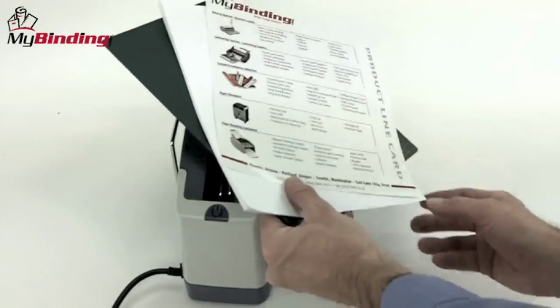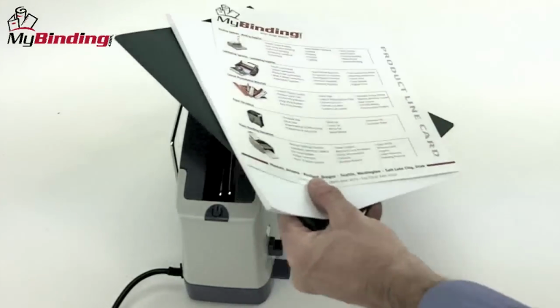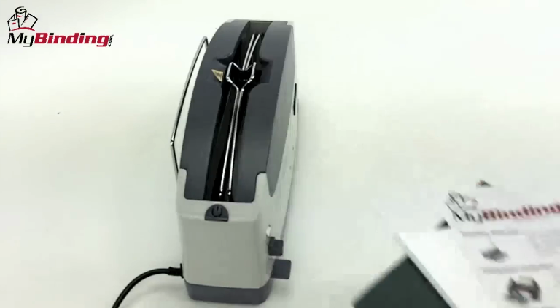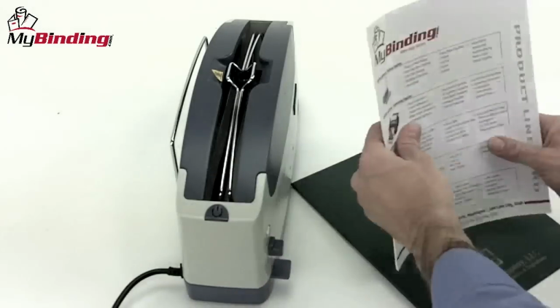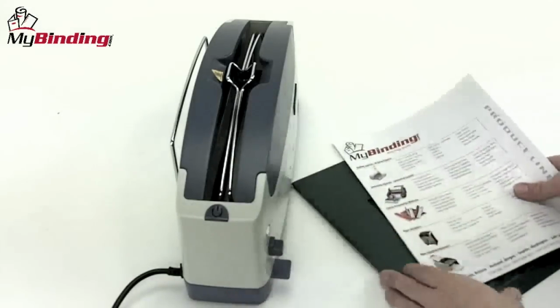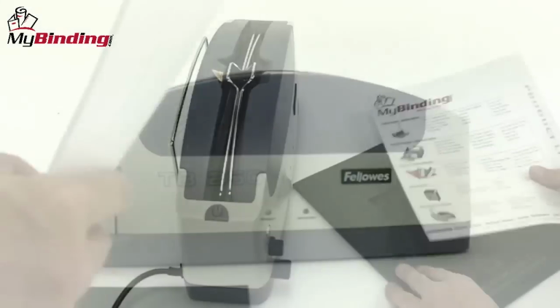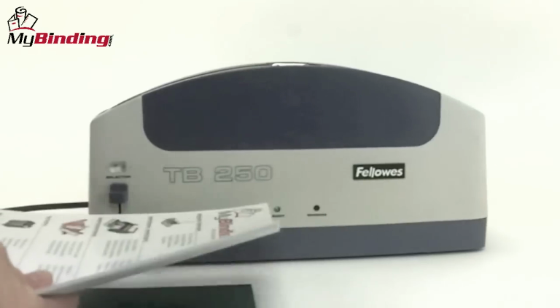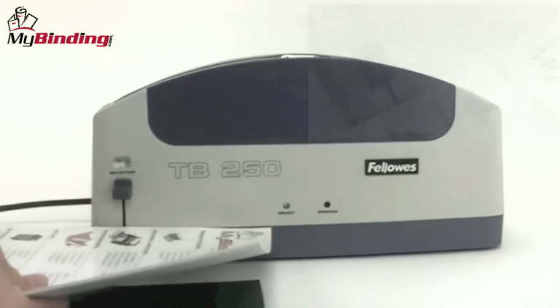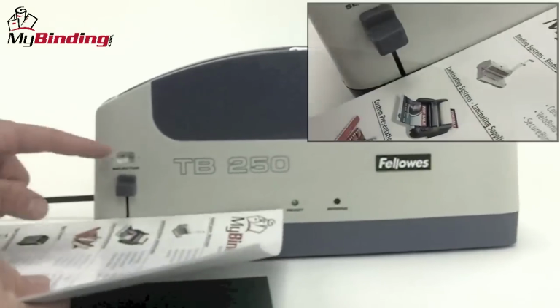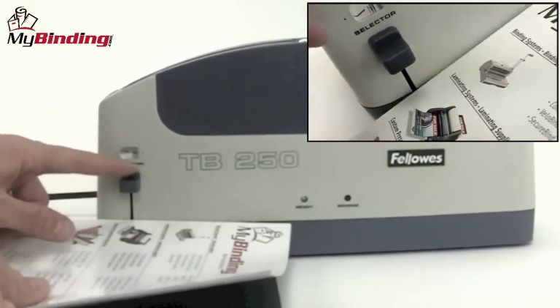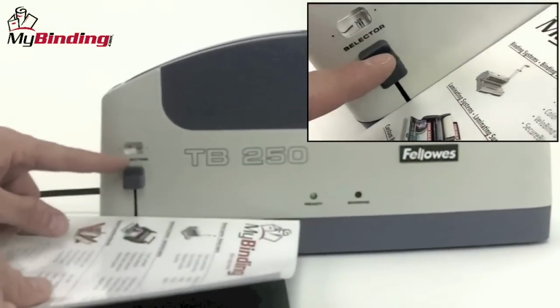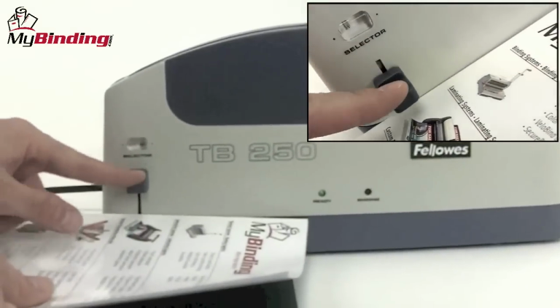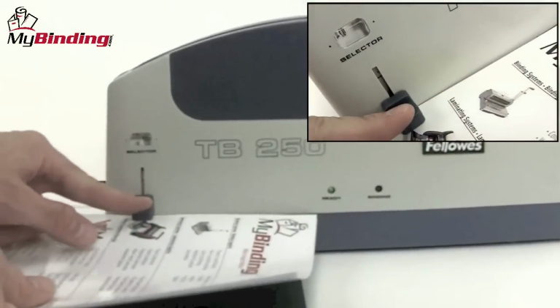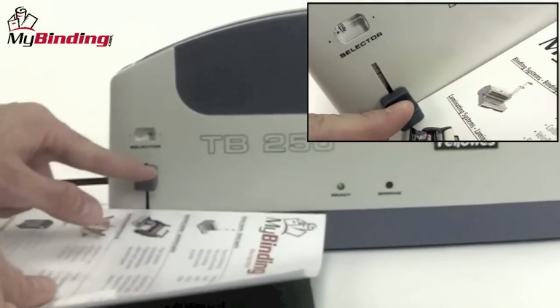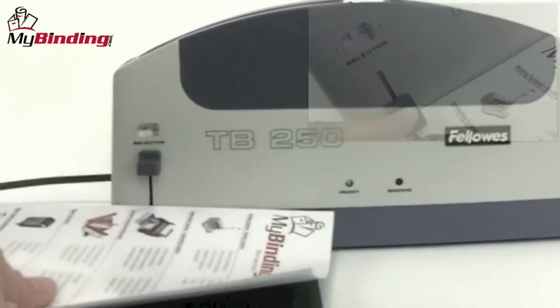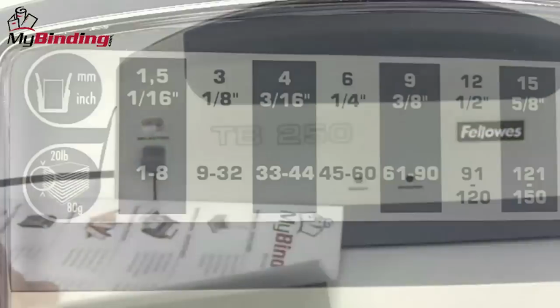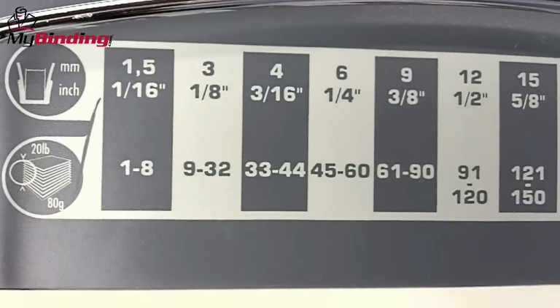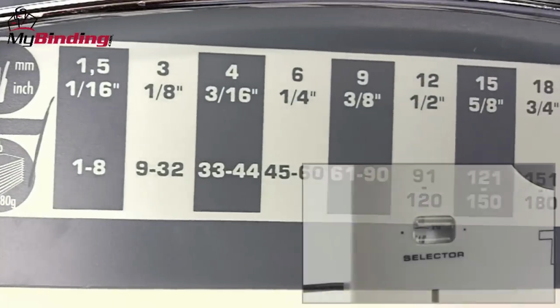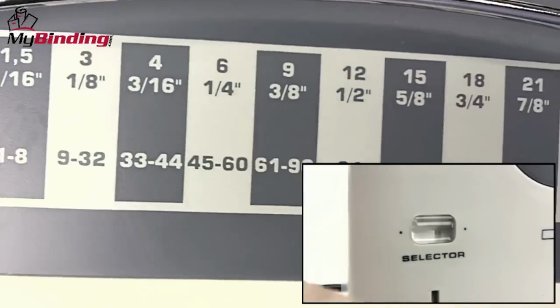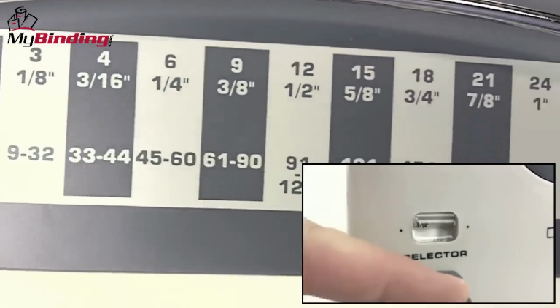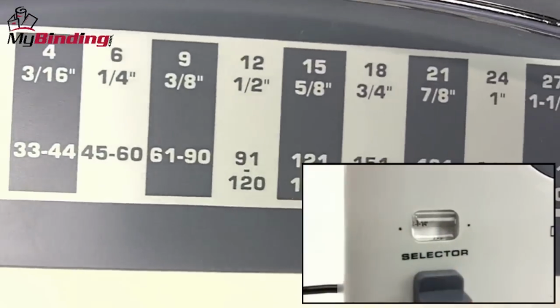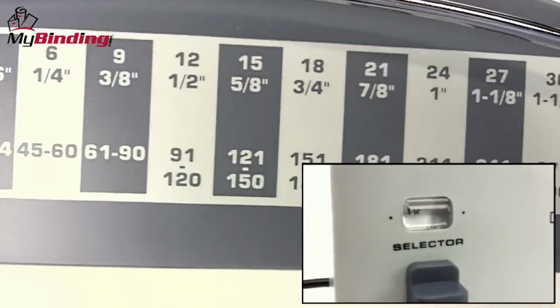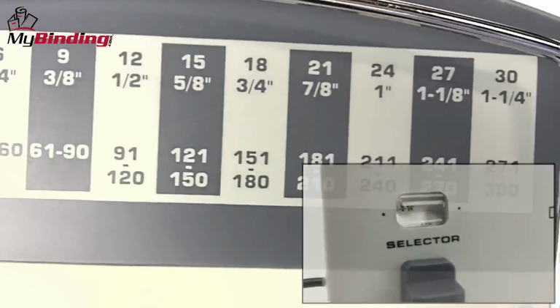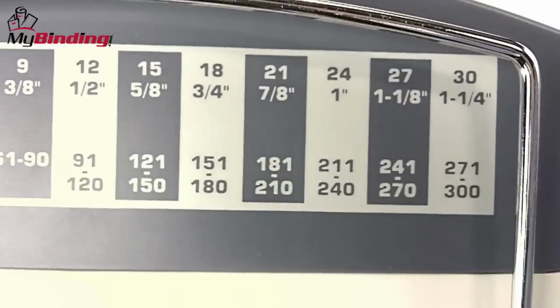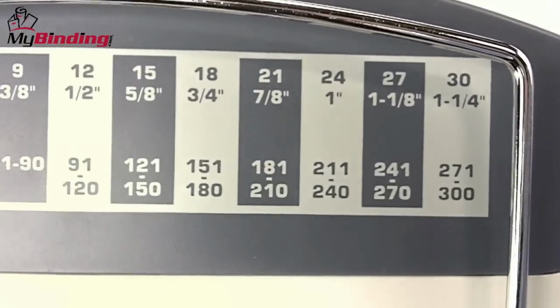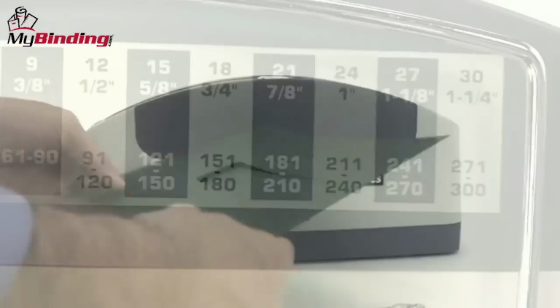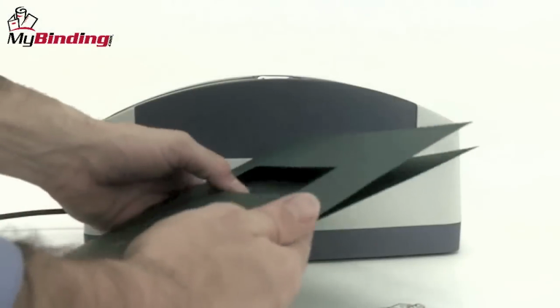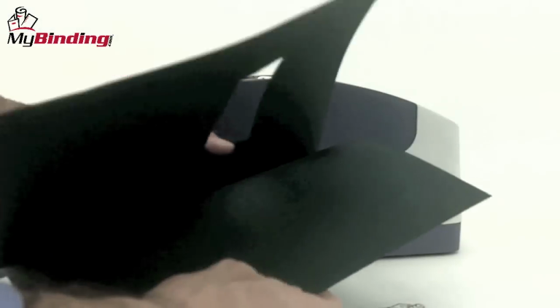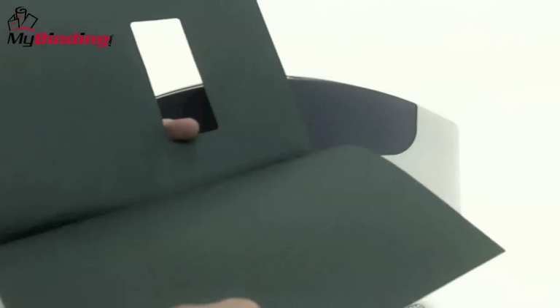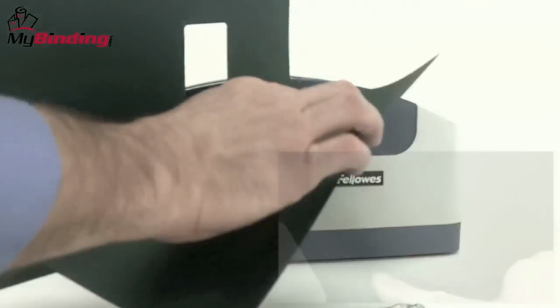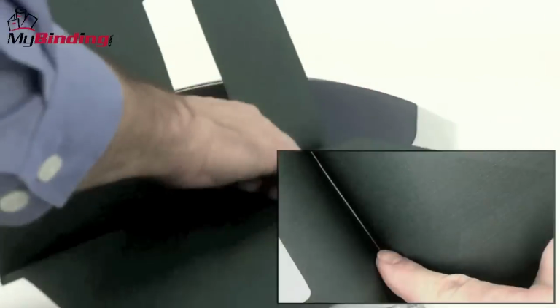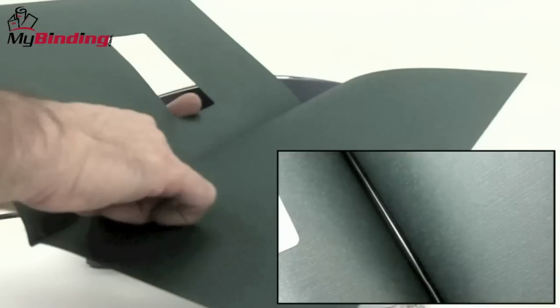Gather your materials together and jog your papers into place. When selecting a cover, you'll need to see just how thick your project will be. Use the measuring tool on the front as well as the chart on the back of the machine to determine the right size thermal cover.